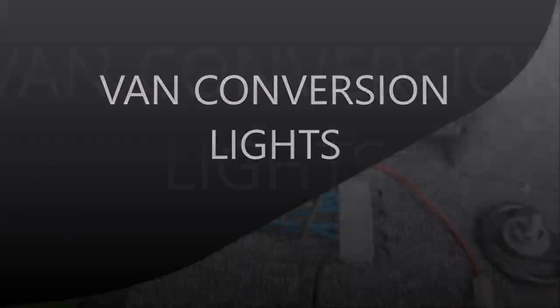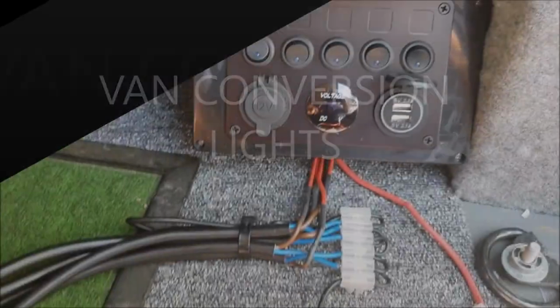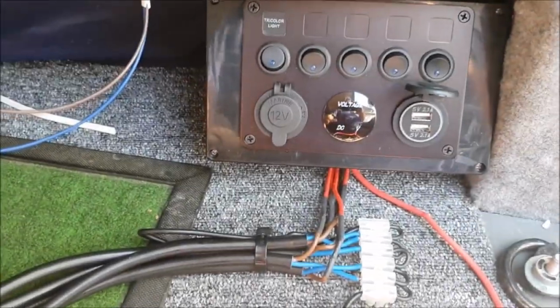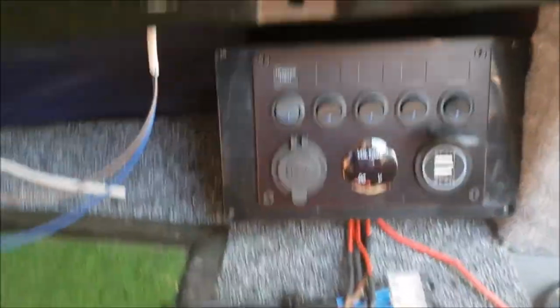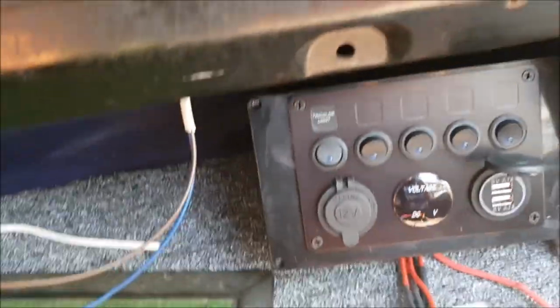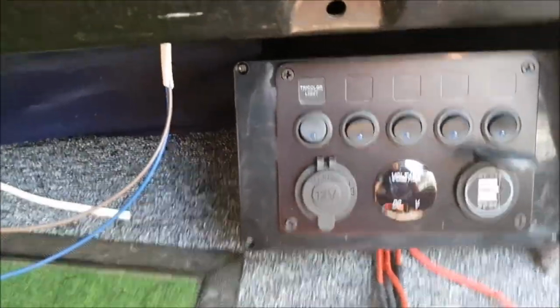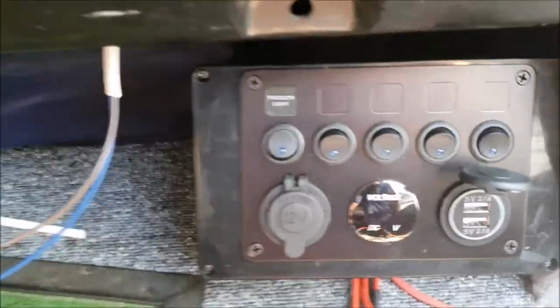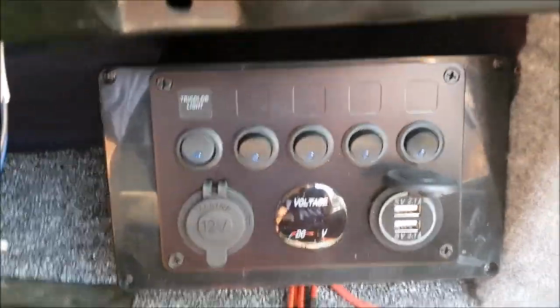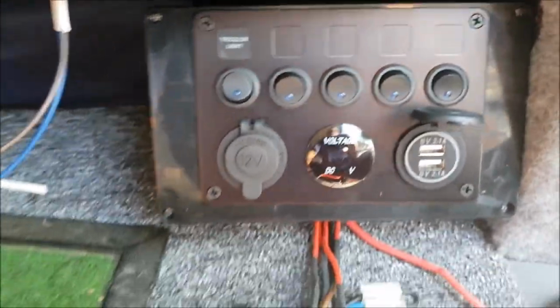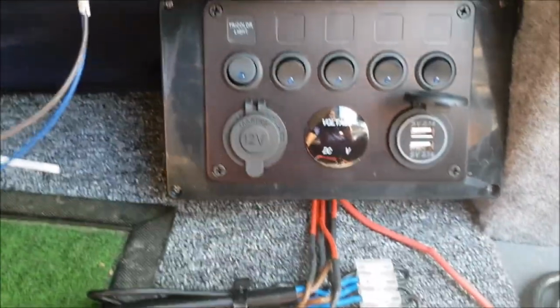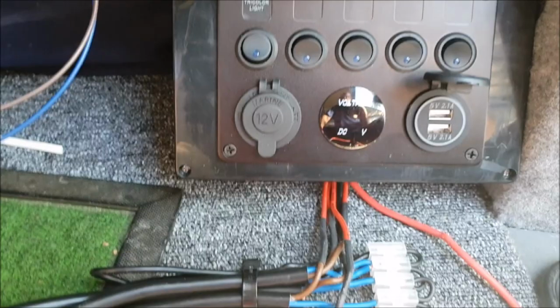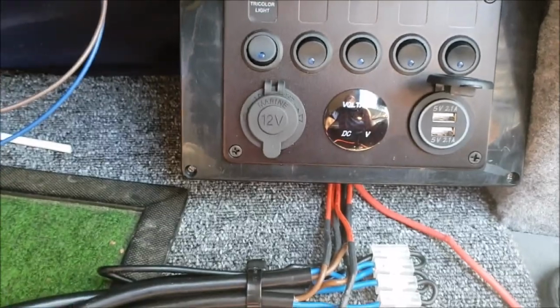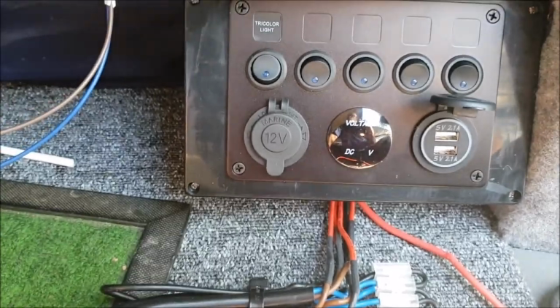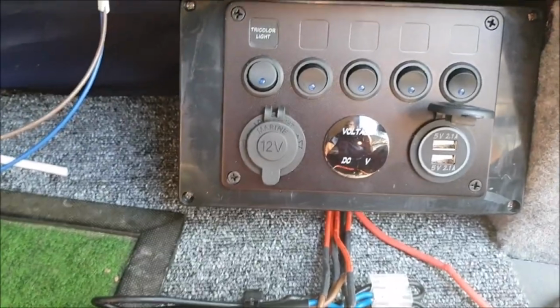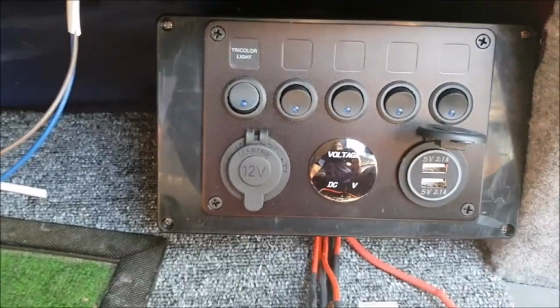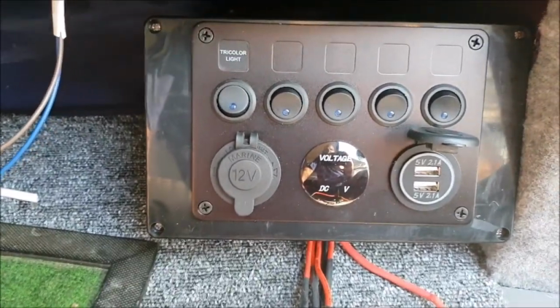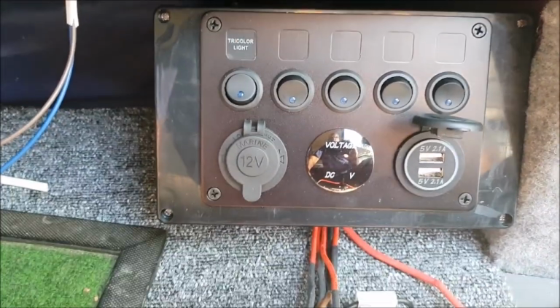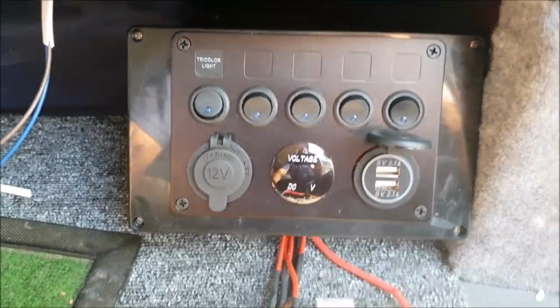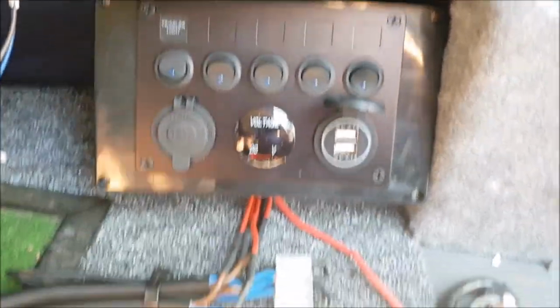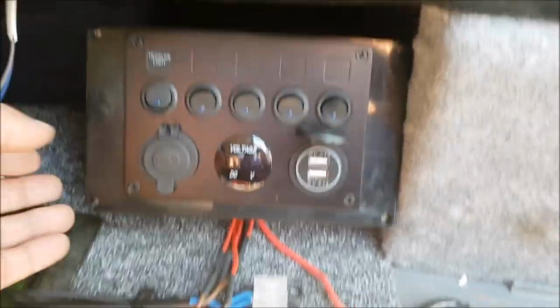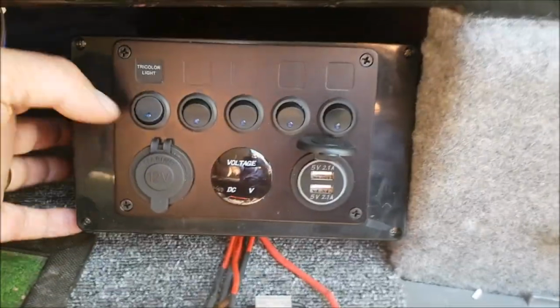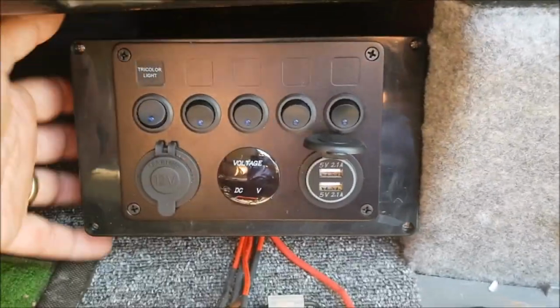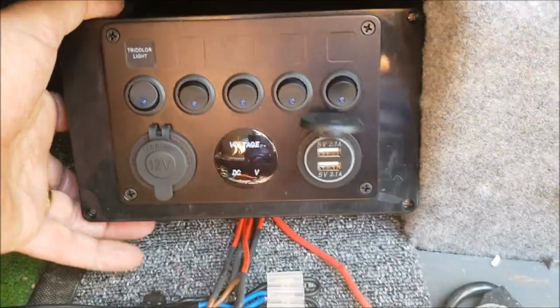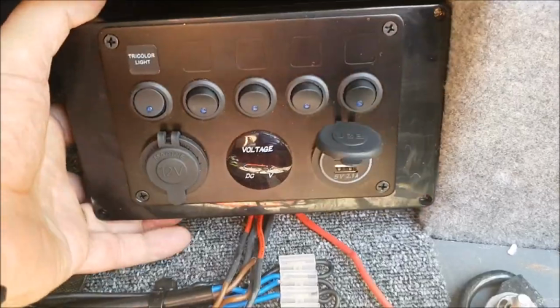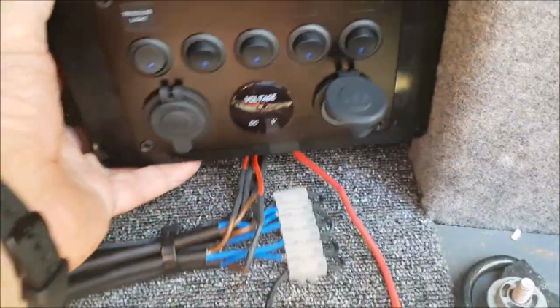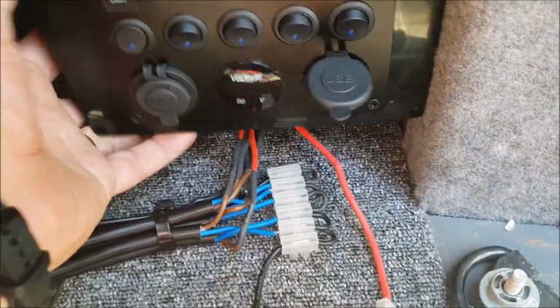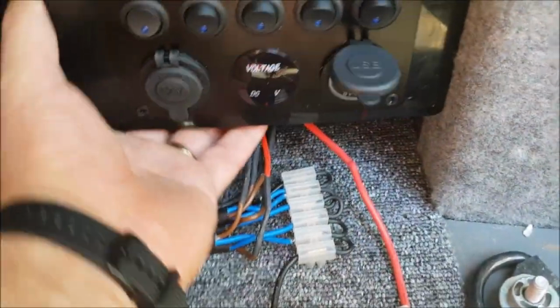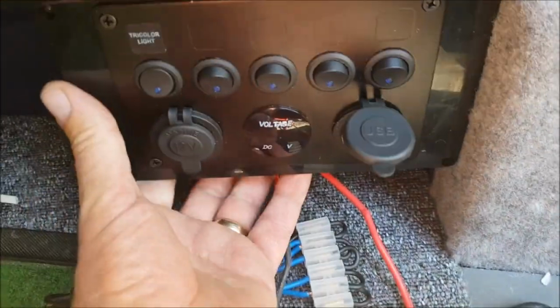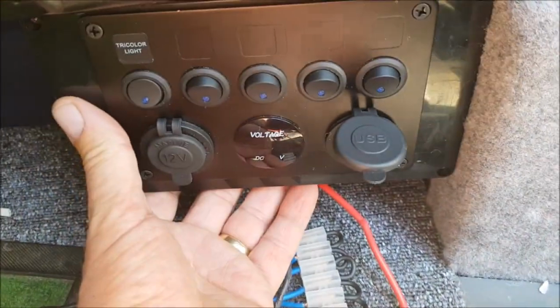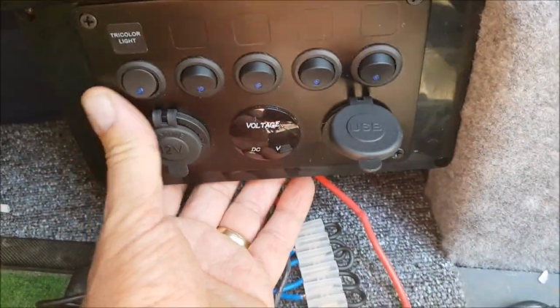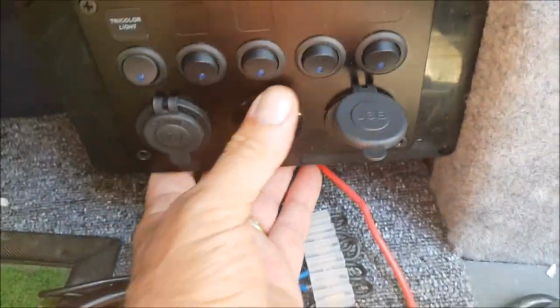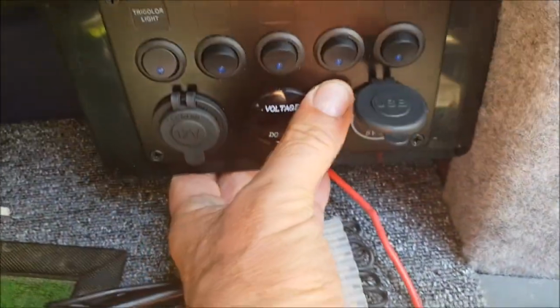Okay, another quick video on the van conversion update. This is the switch which I've done a video on before of what's going in. What's going to happen is I'm going to mount it with bonding glue which I've got, and it's going to go there.